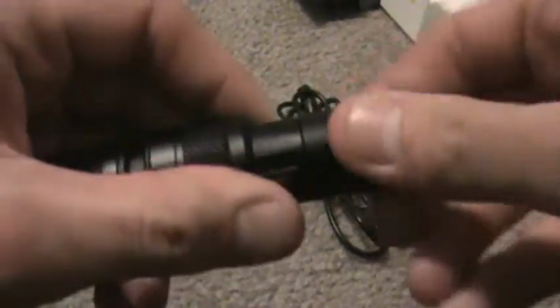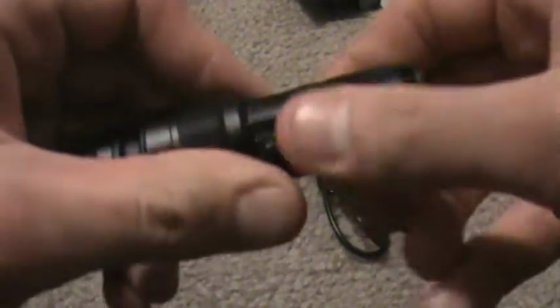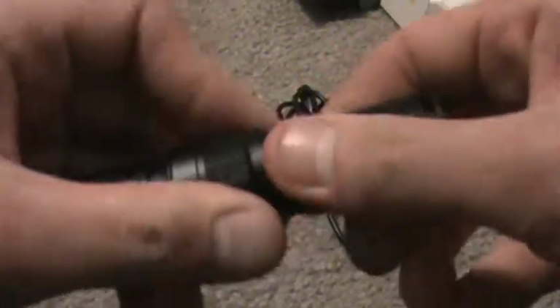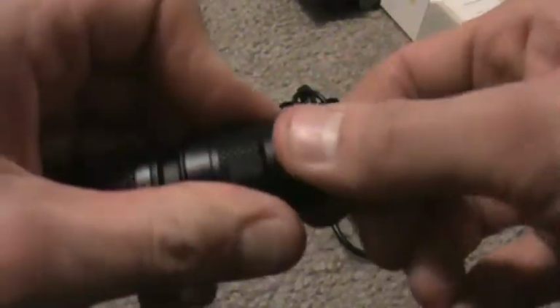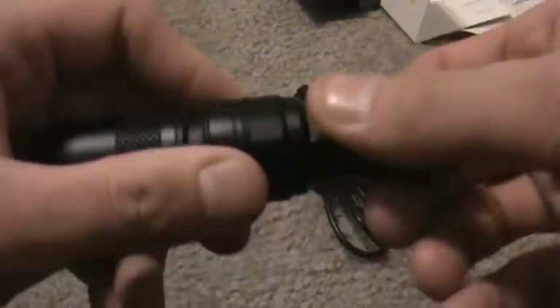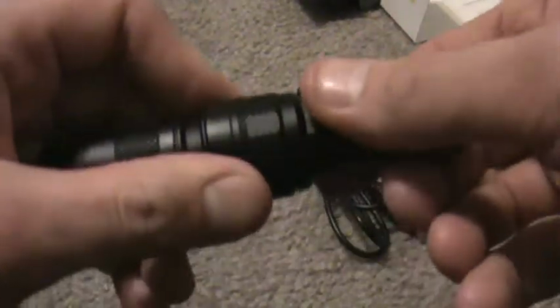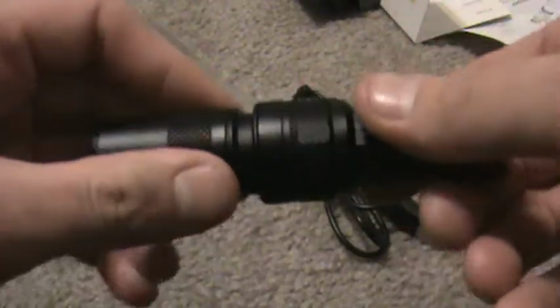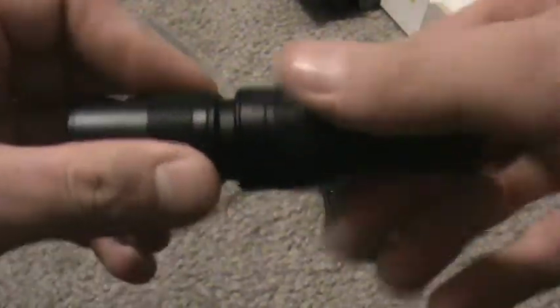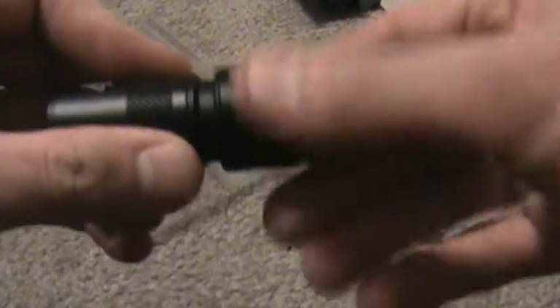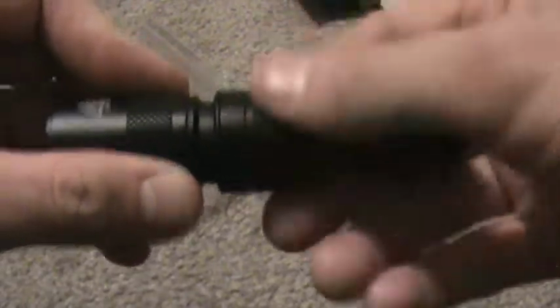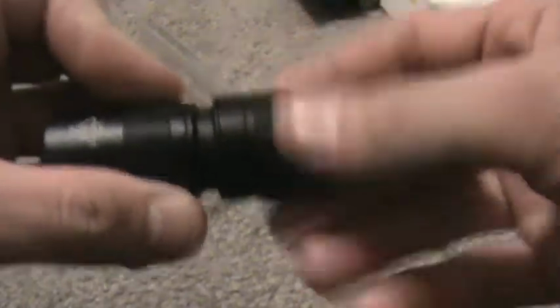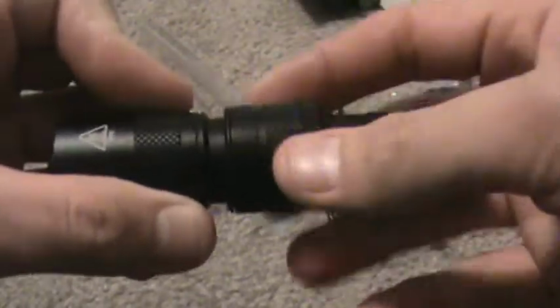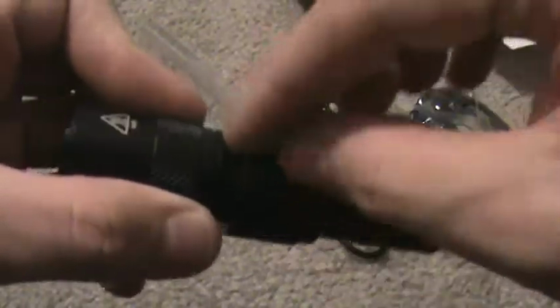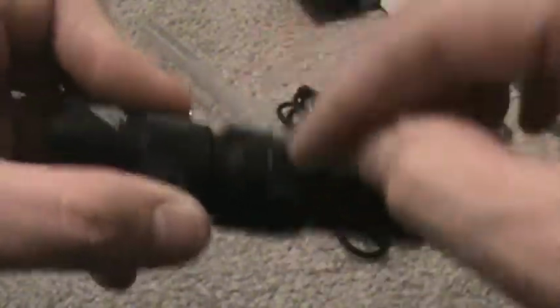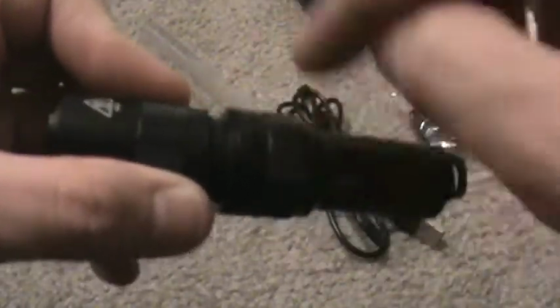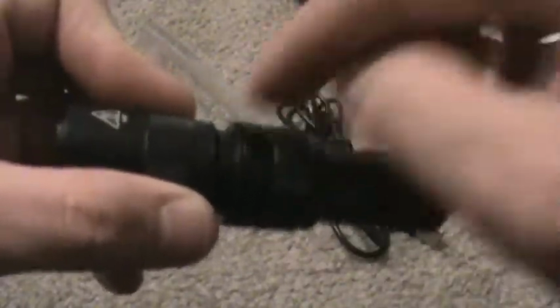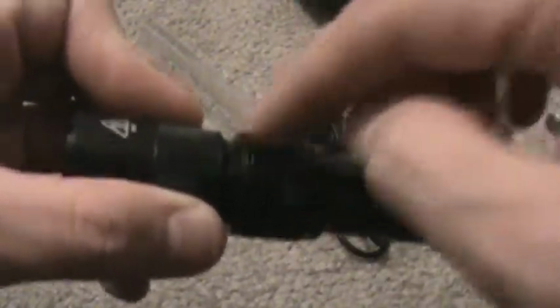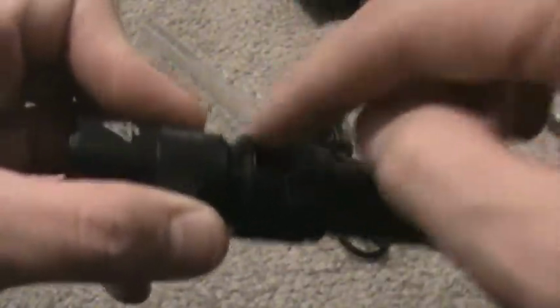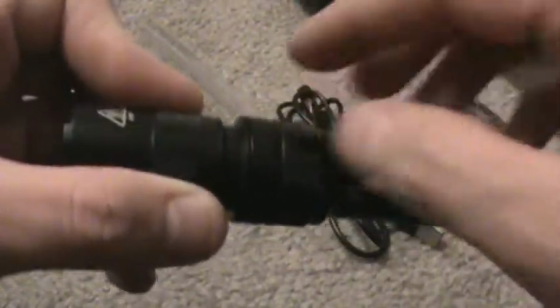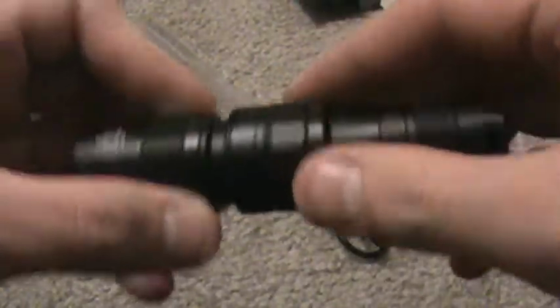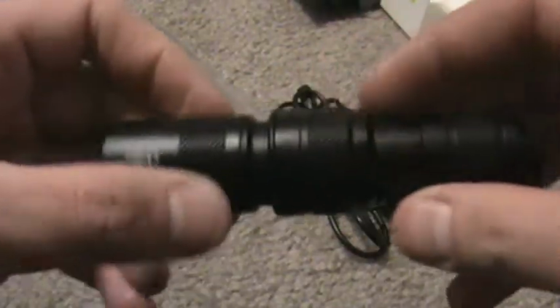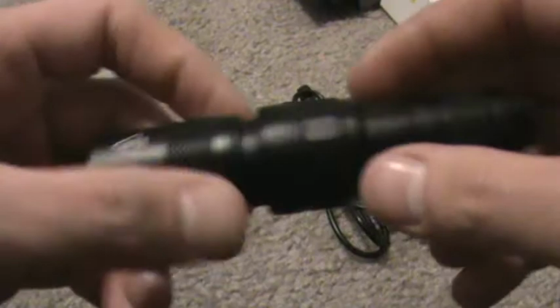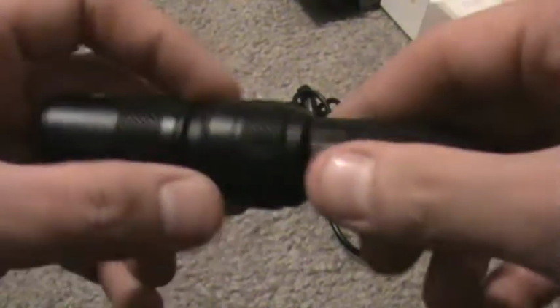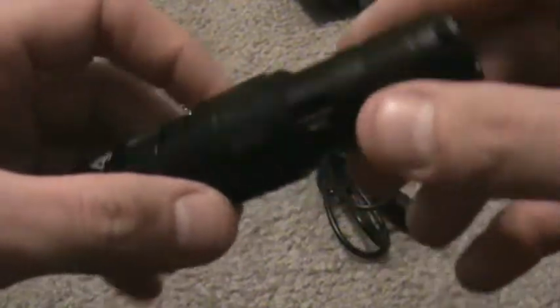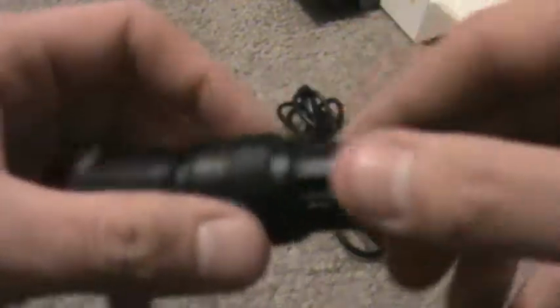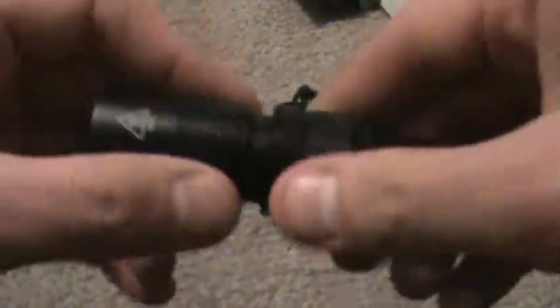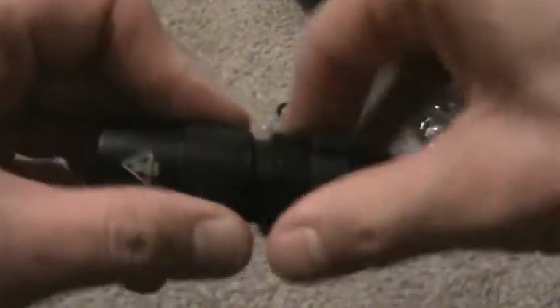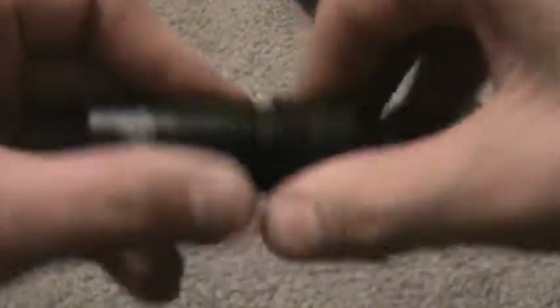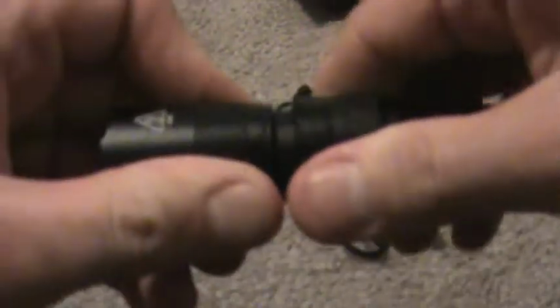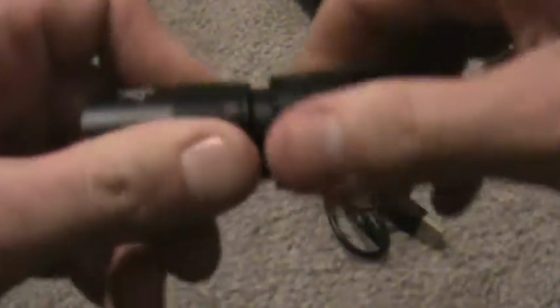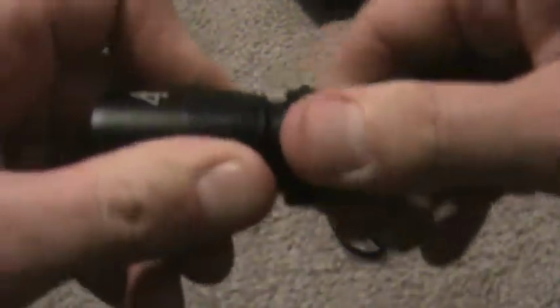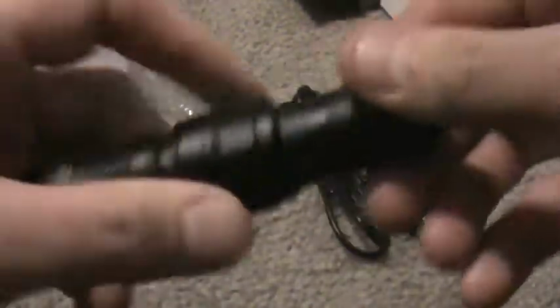It comes apart in three pieces unscrewed. You've got the part where the charging port is, and it does have double O-rings here, so it is IPX8 waterproof — submersible, believe it or not.